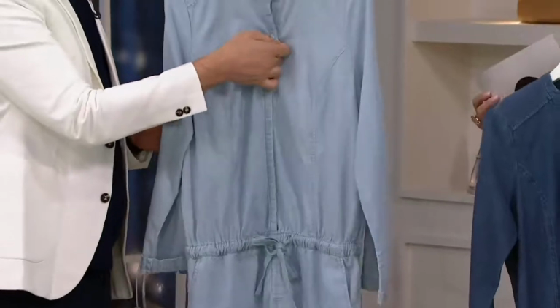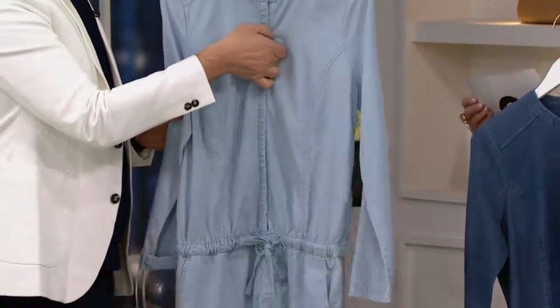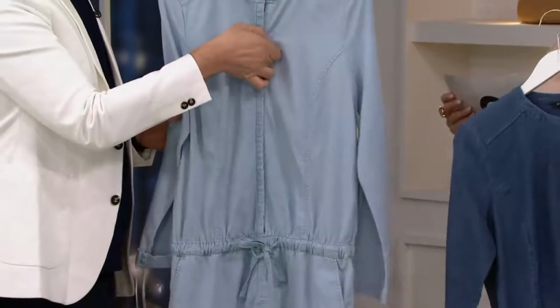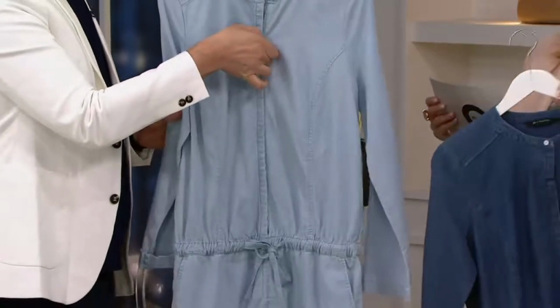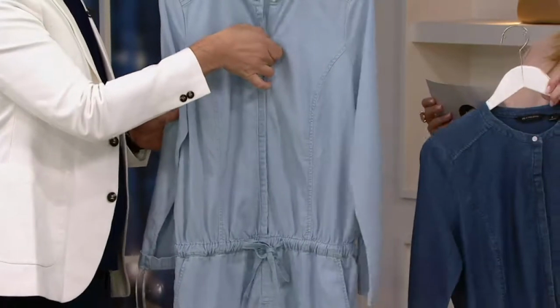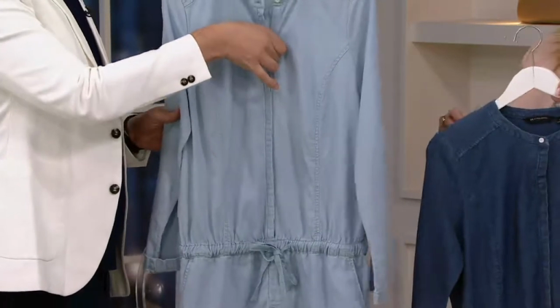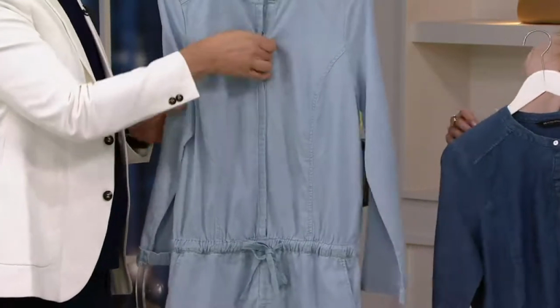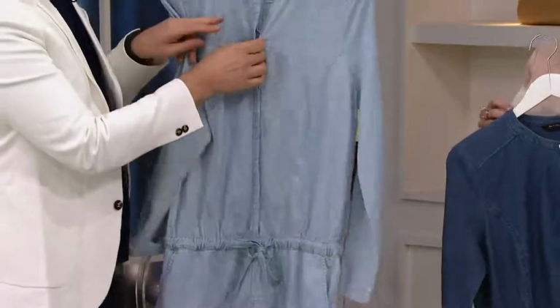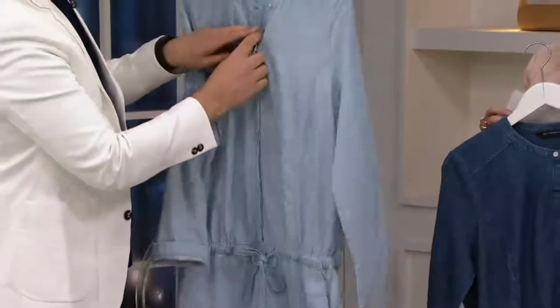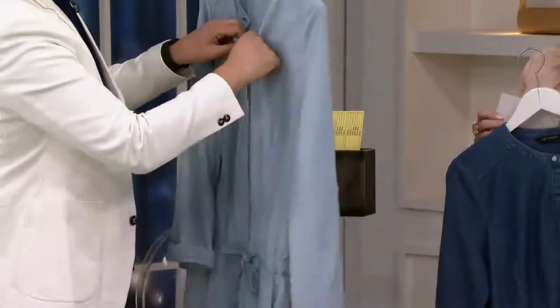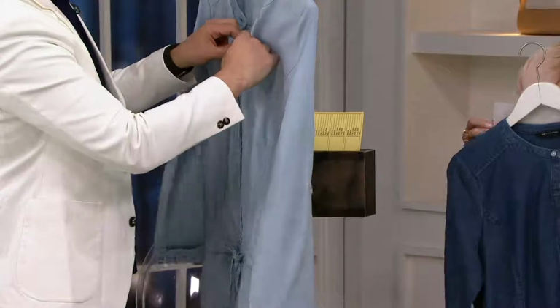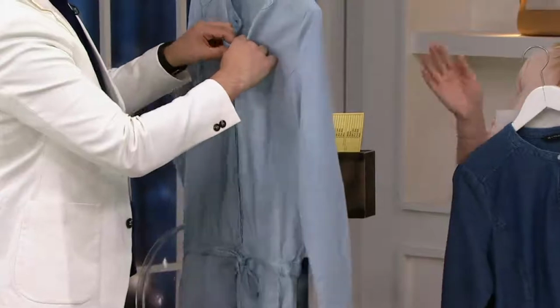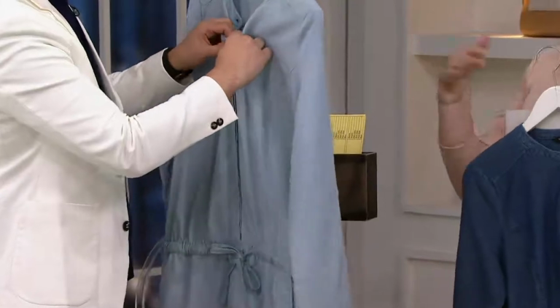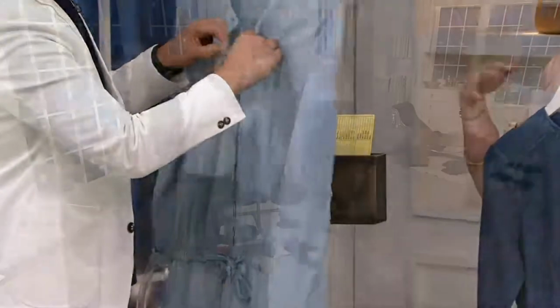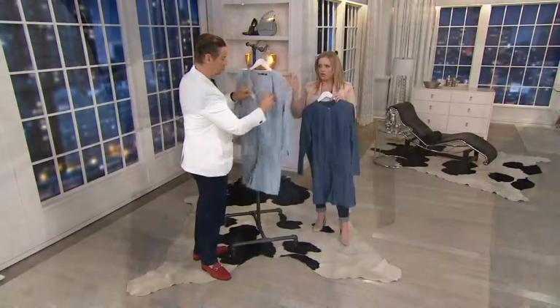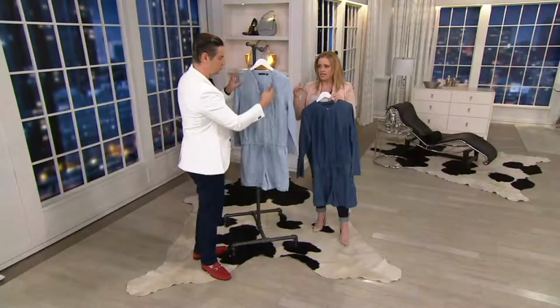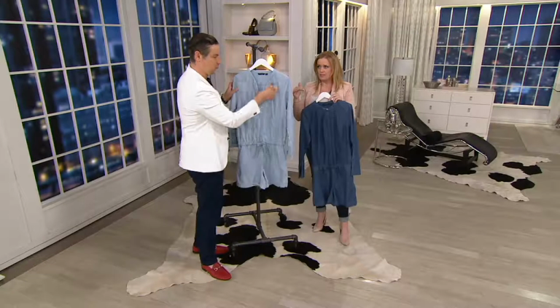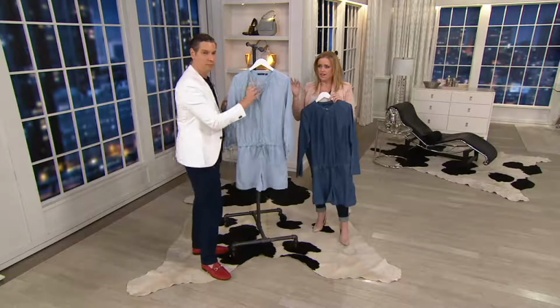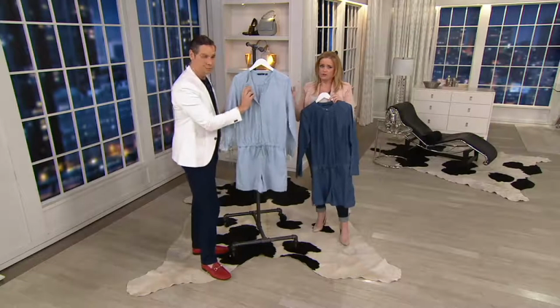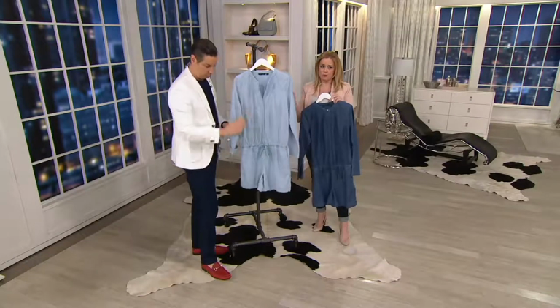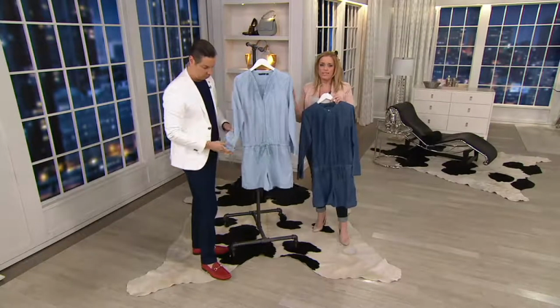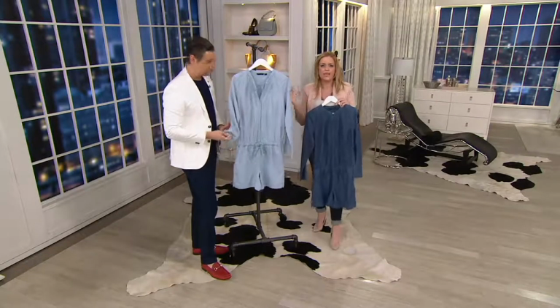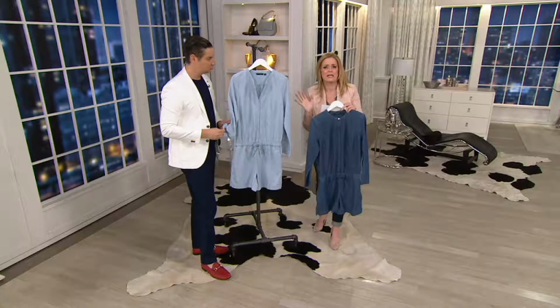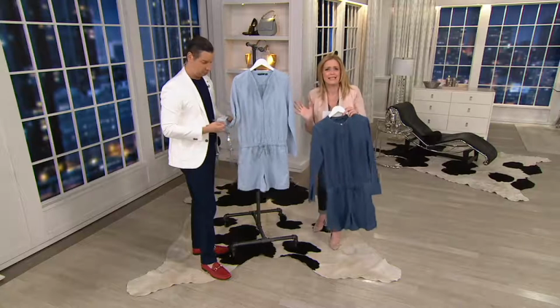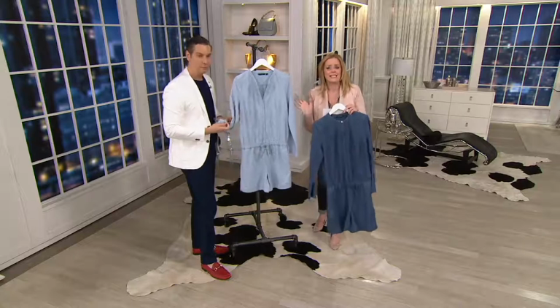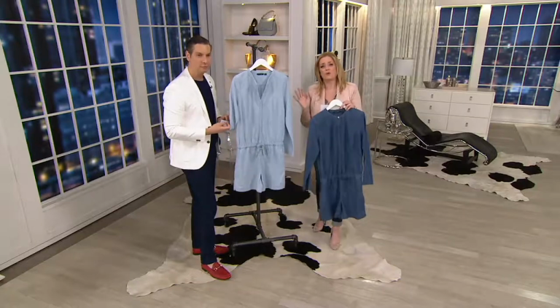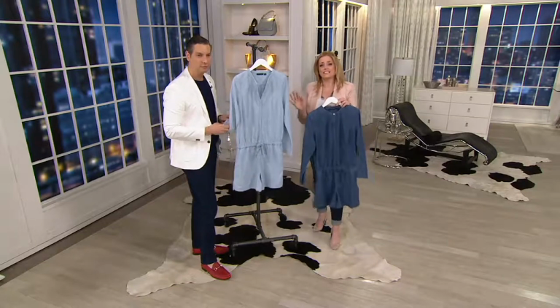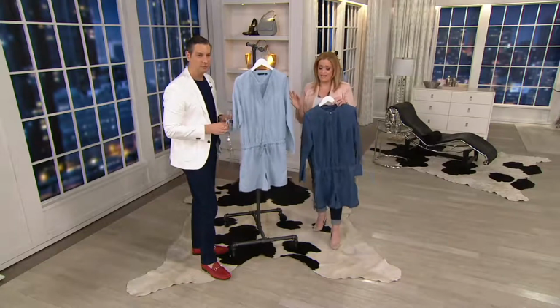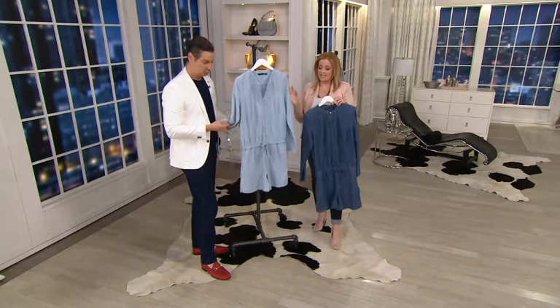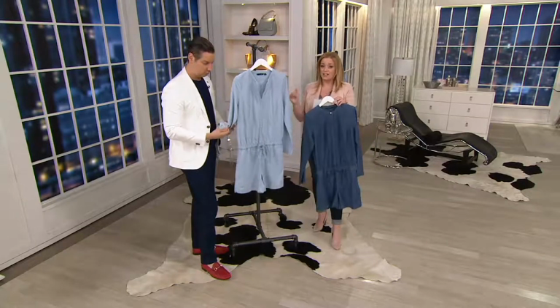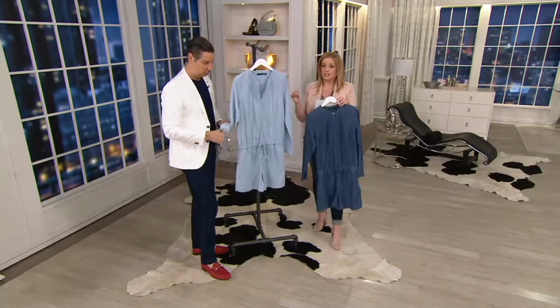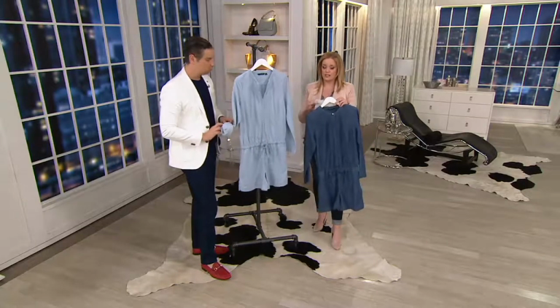We are talking about EasyPay as well. So when you see all this cuteness and you think it's got the Halston name on it and you're not sure if you can afford it — yes, you can. It's on four easy payments of $11.91.